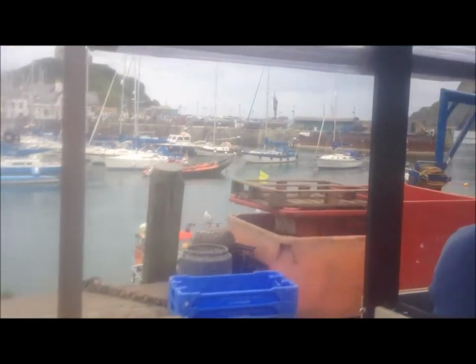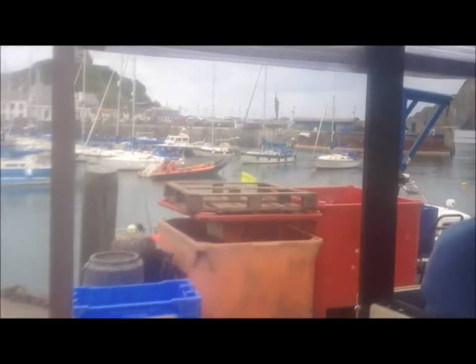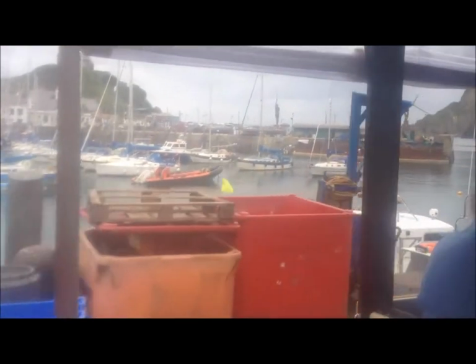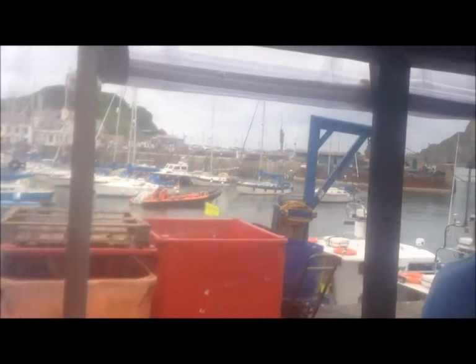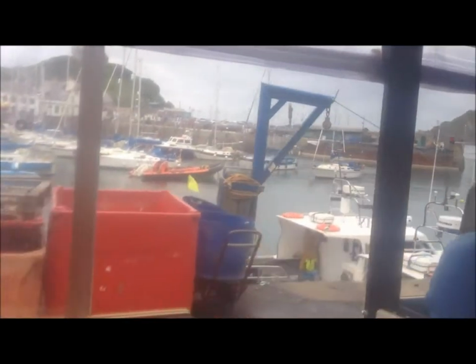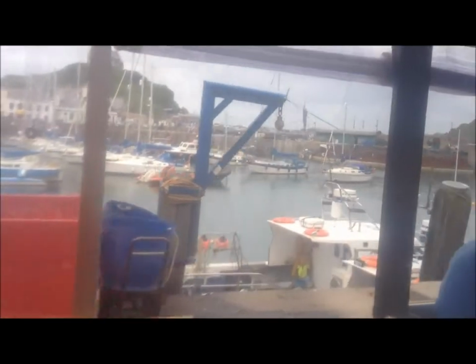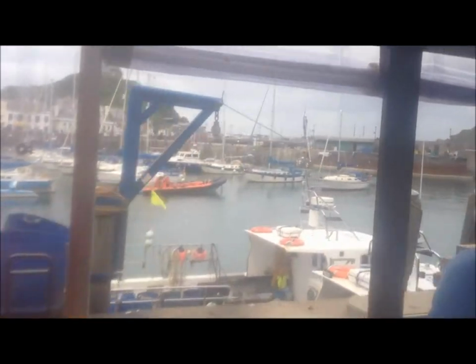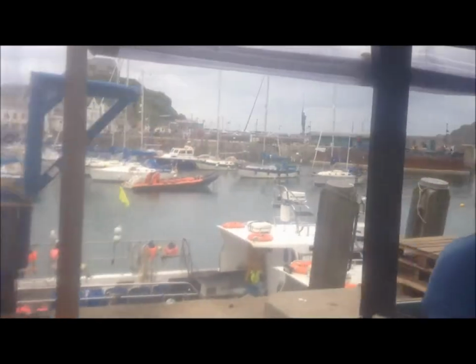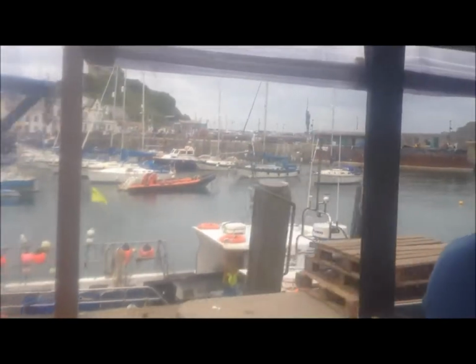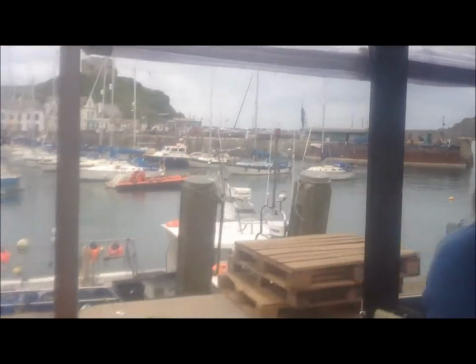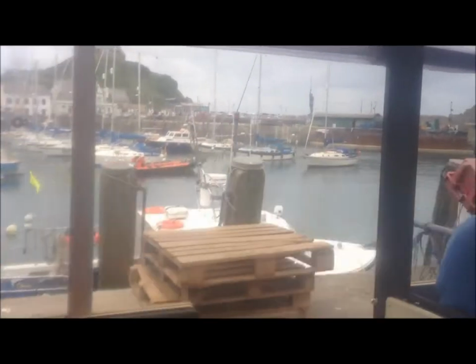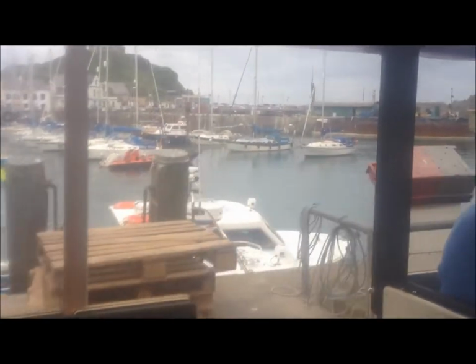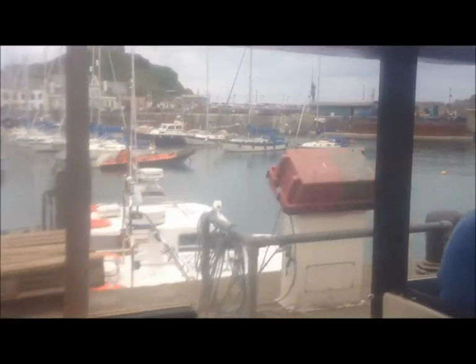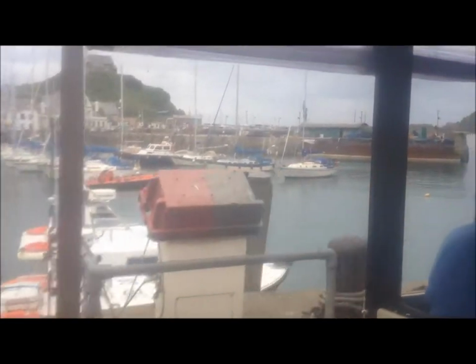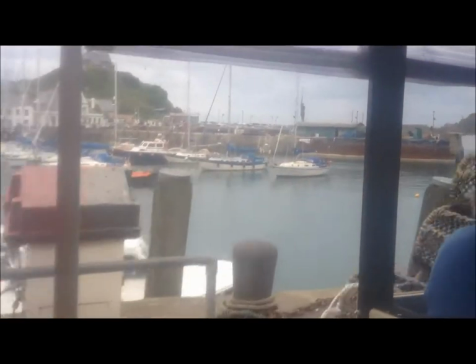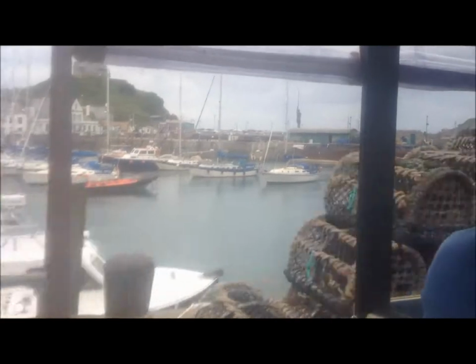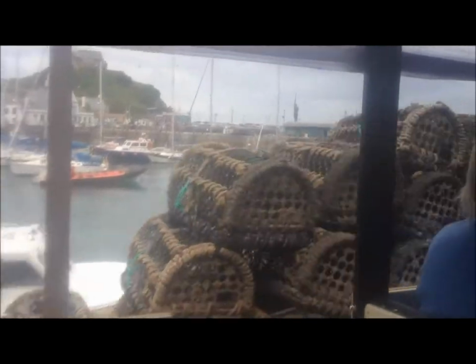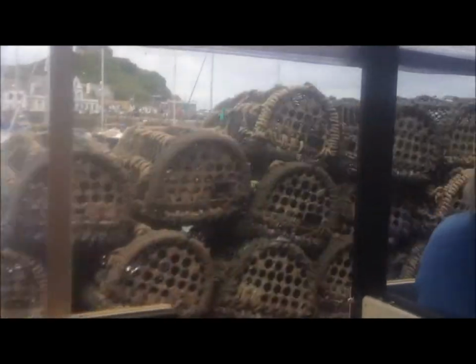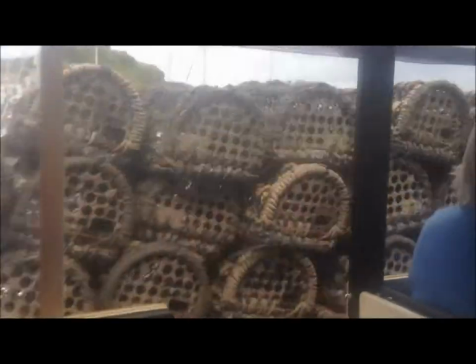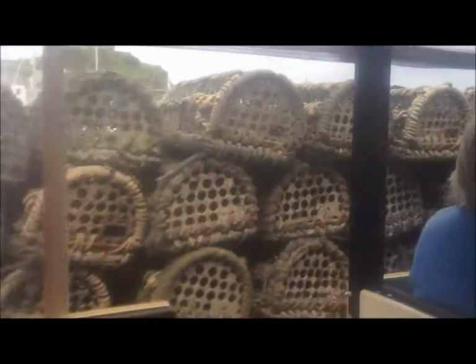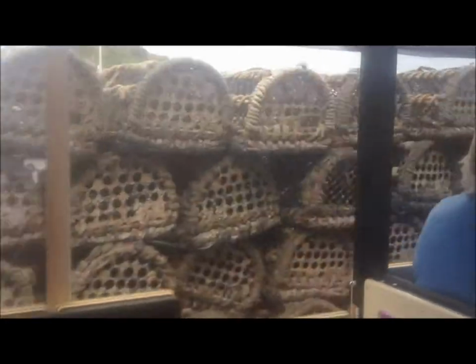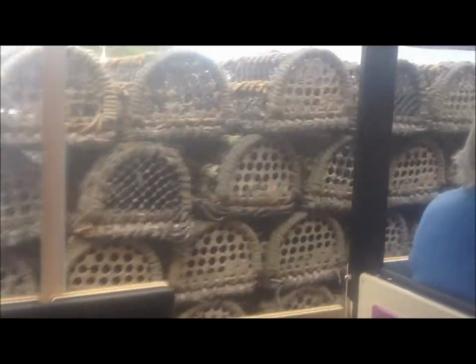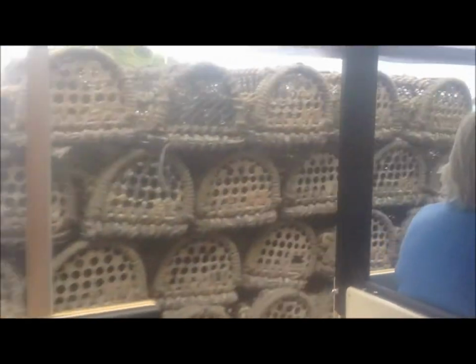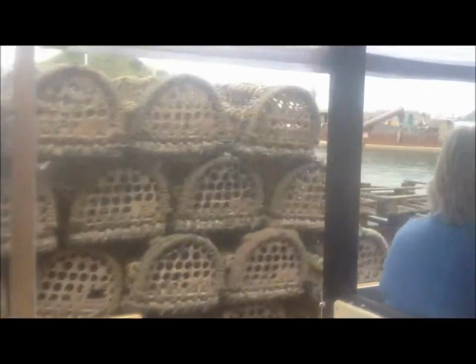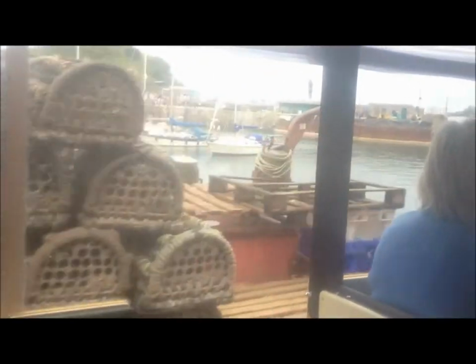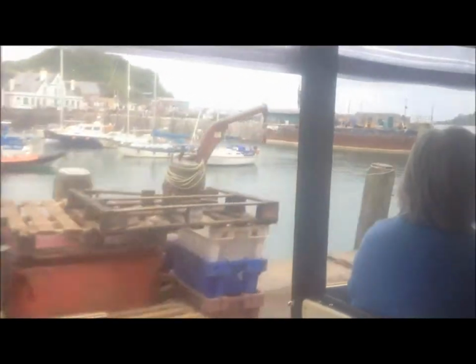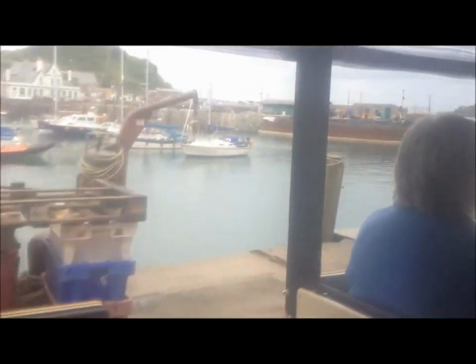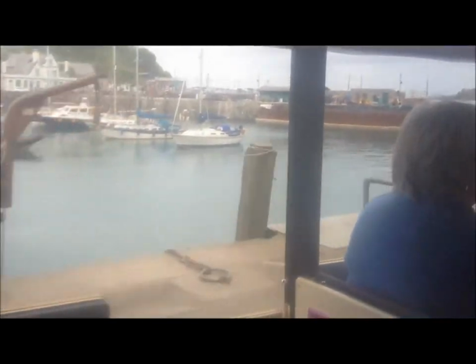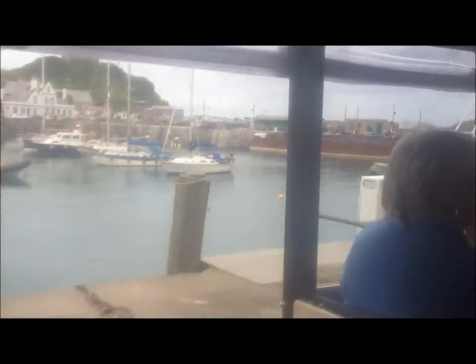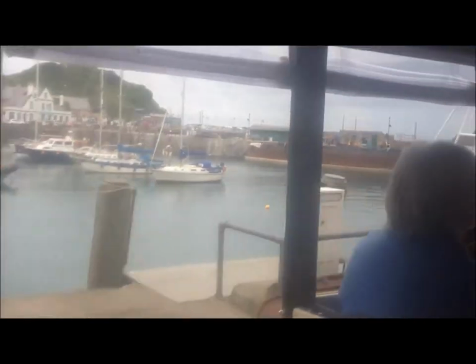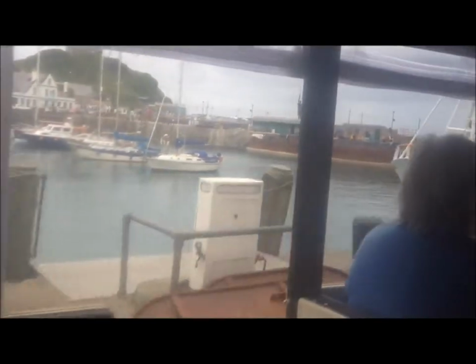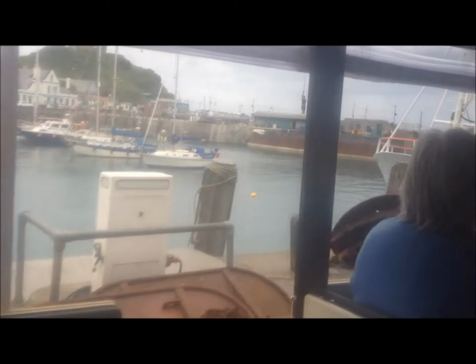On our left-hand side we've got all the fishing pots — lobster pots, crab pots. They also go to sea to catch whelks out there. We've got the big deep-sea trawlers here.